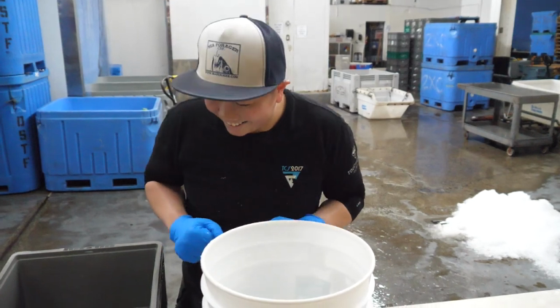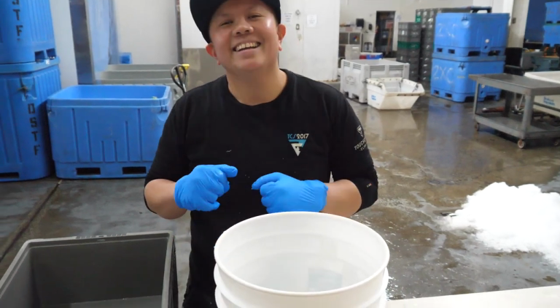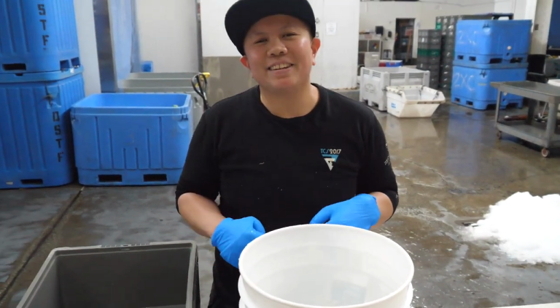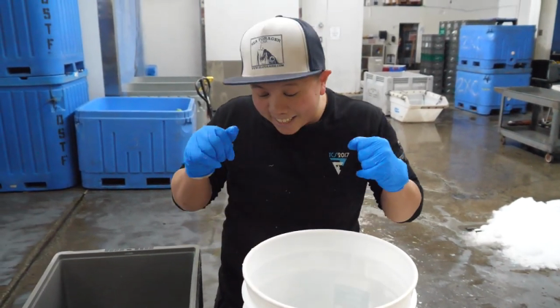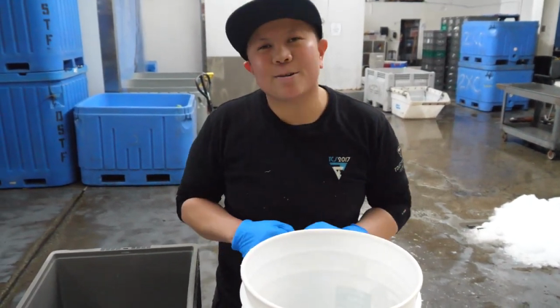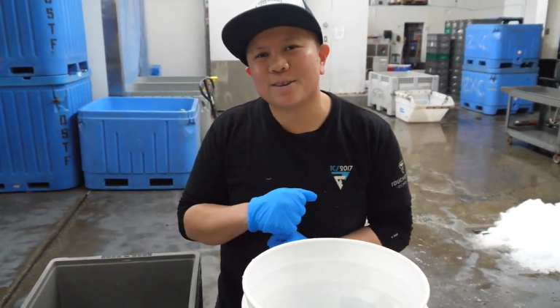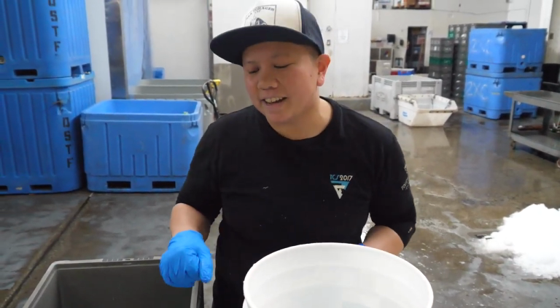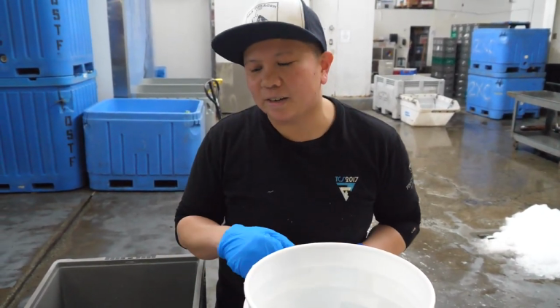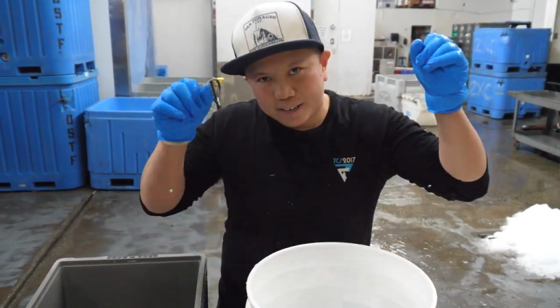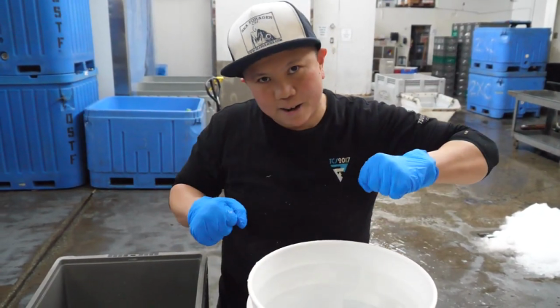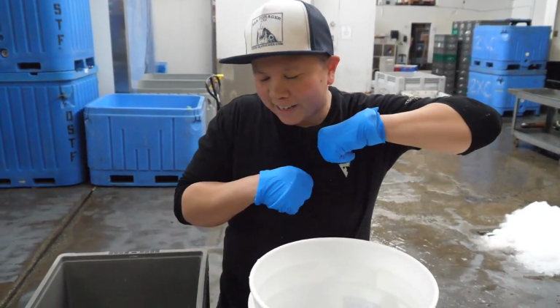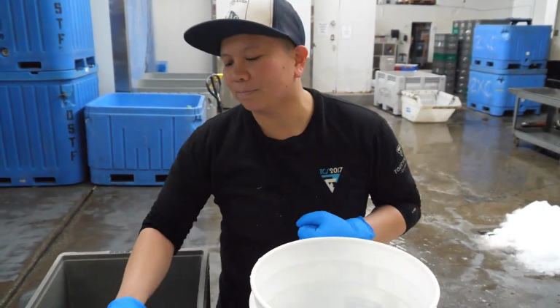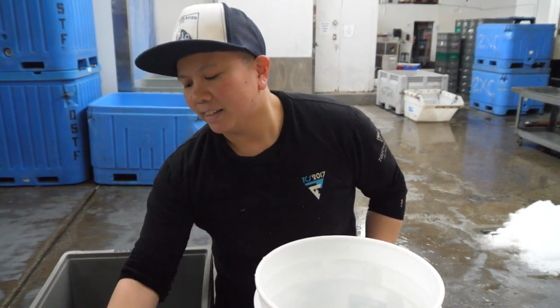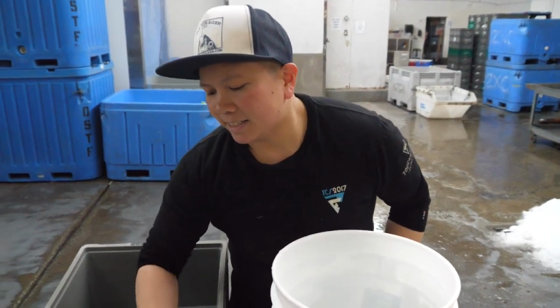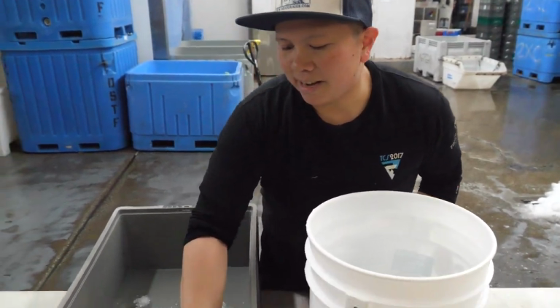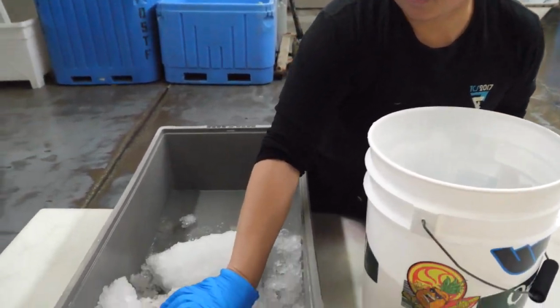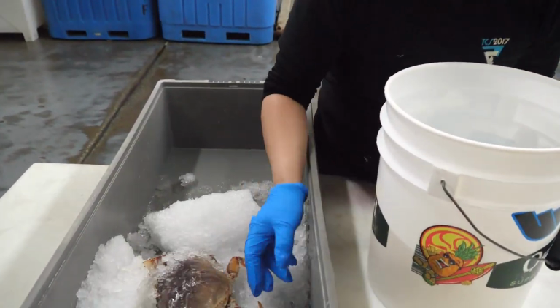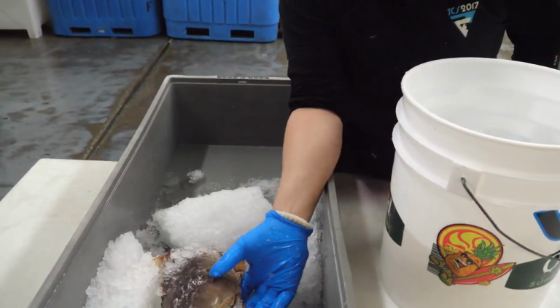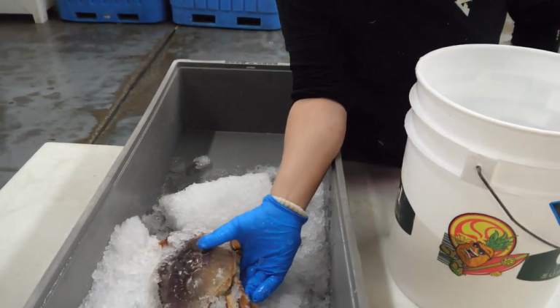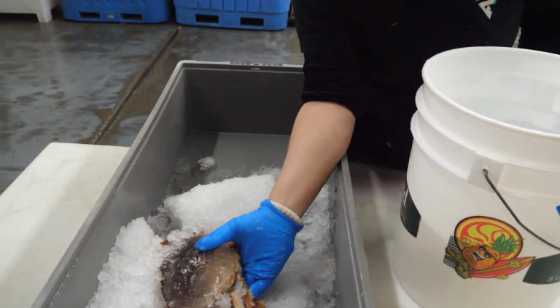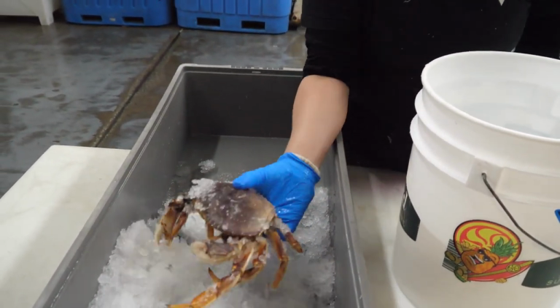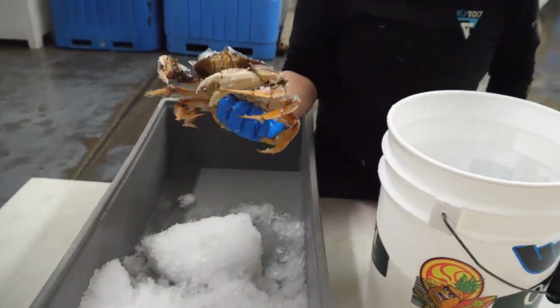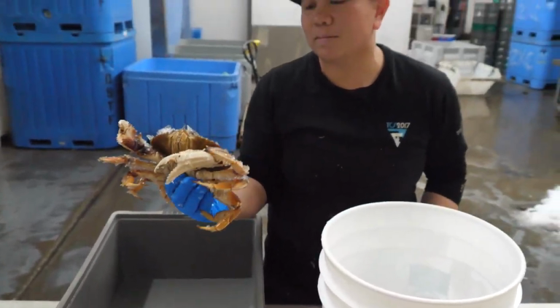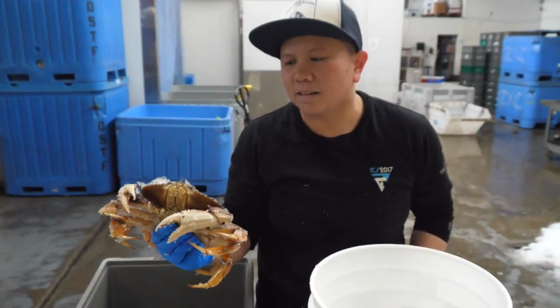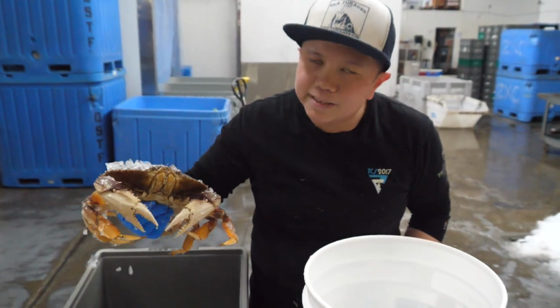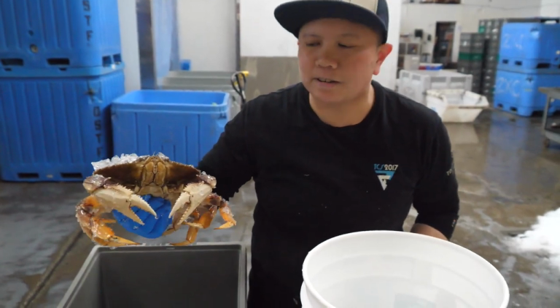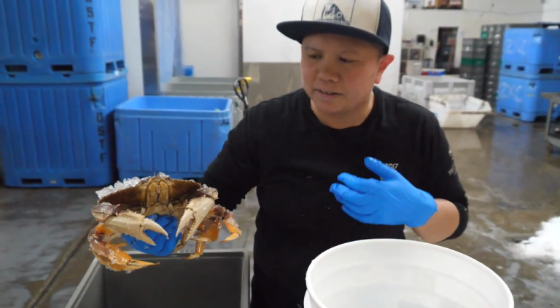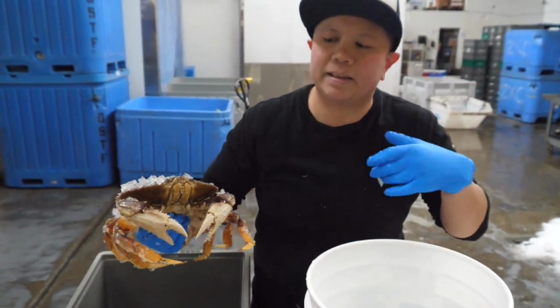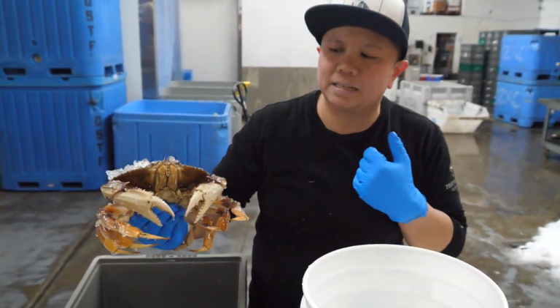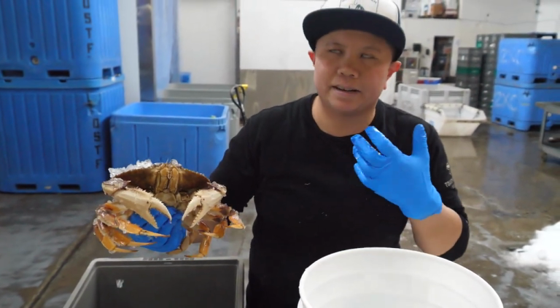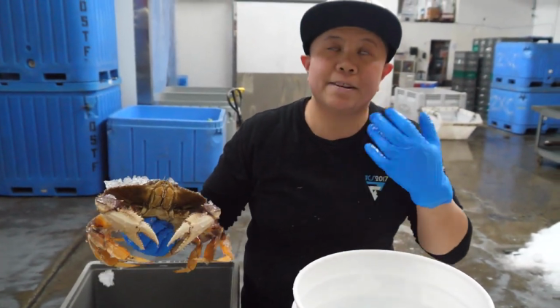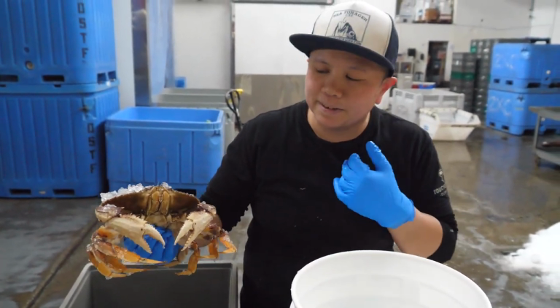Alright, I'm going to give a quick tutorial on how to kill a crab. So we have our crab here chilled out on the ice, and that just calms them down a little bit so that they're a little bit less pain-receptive.